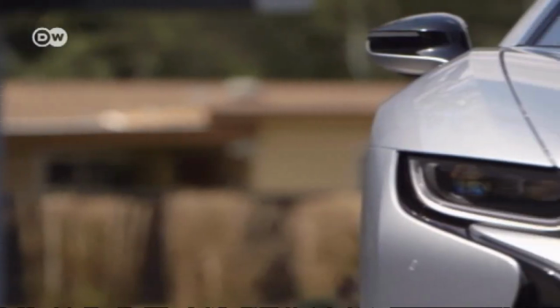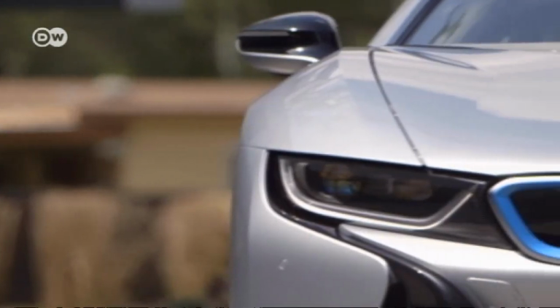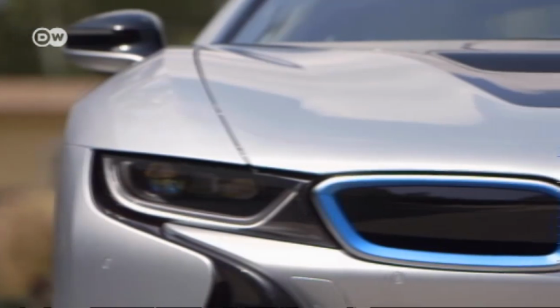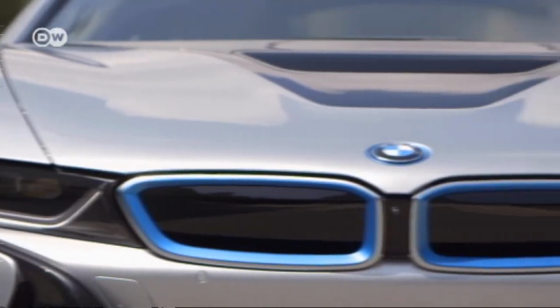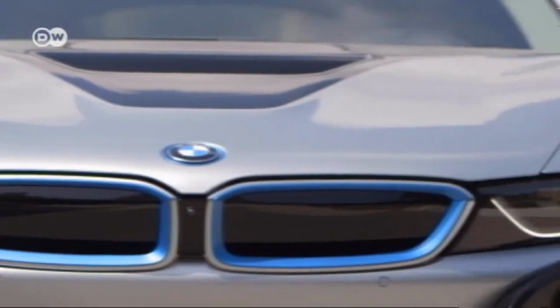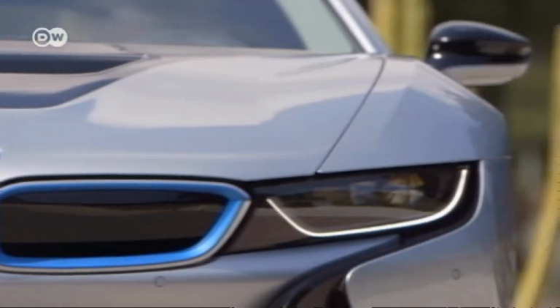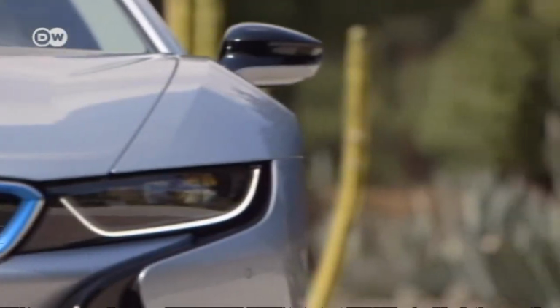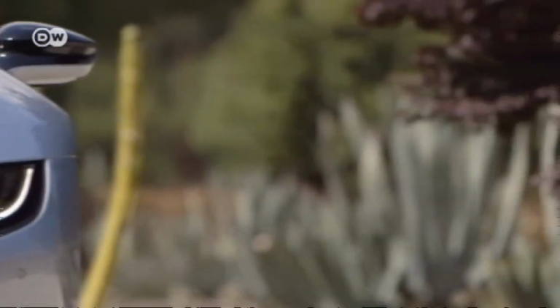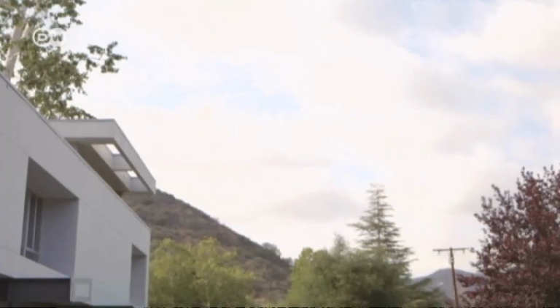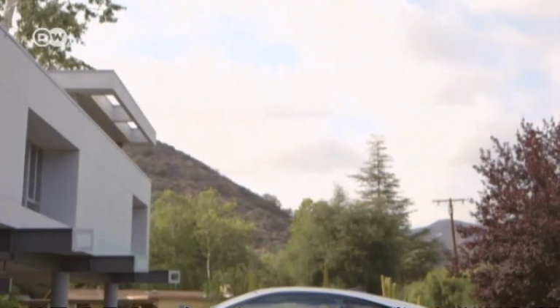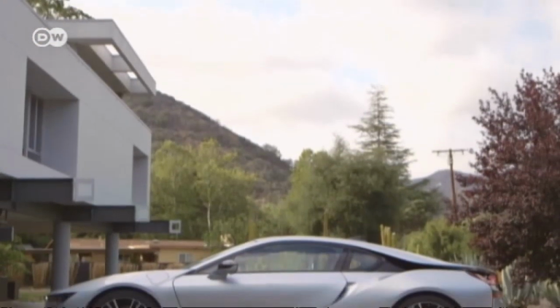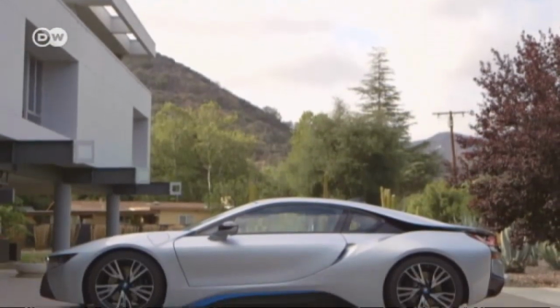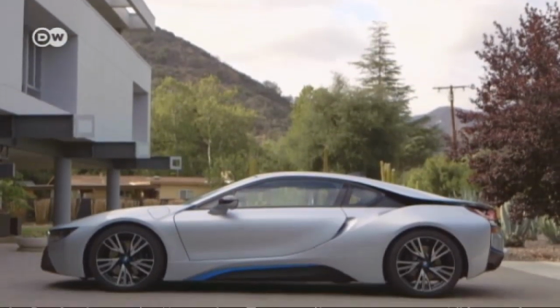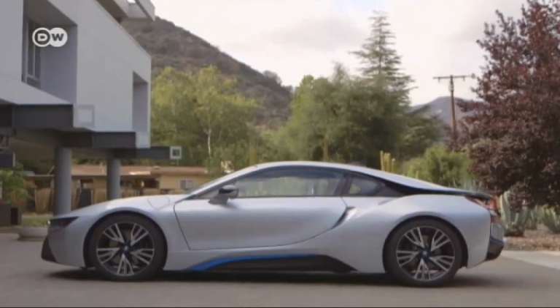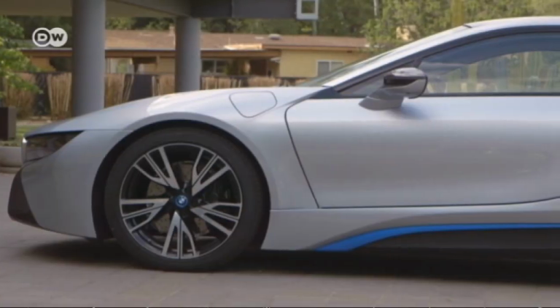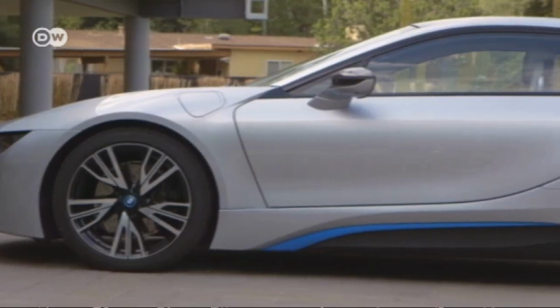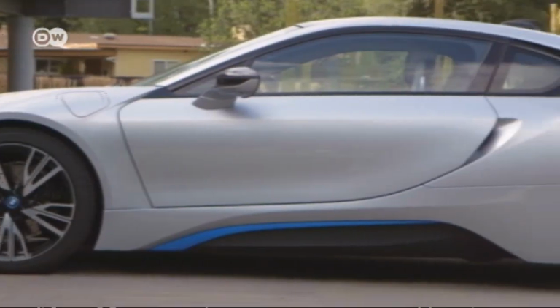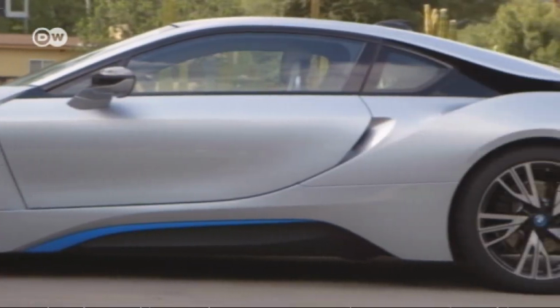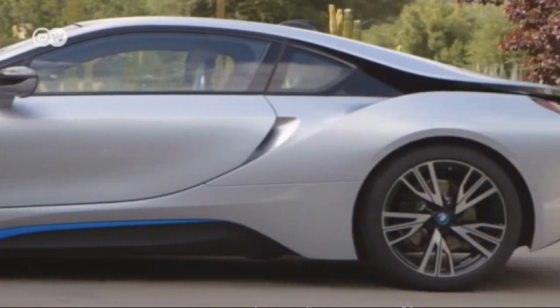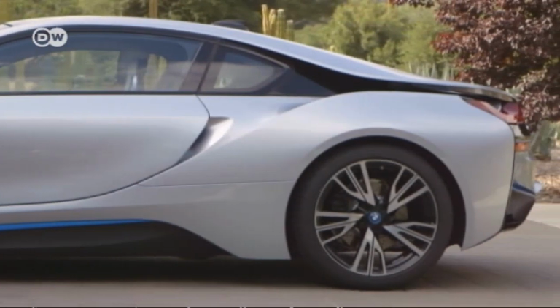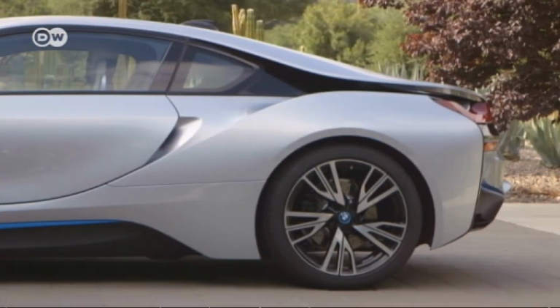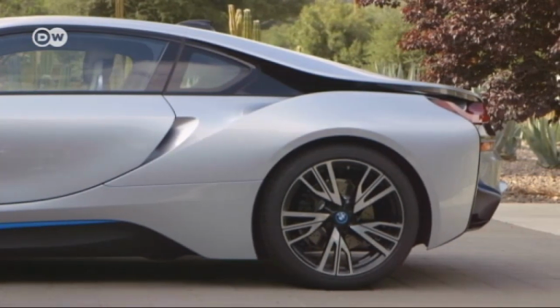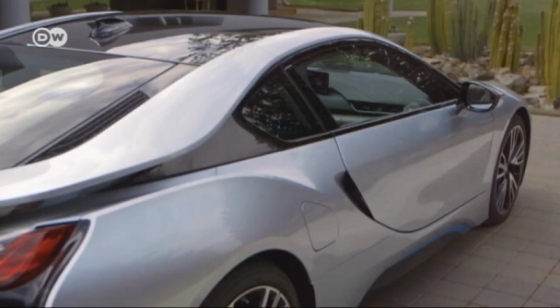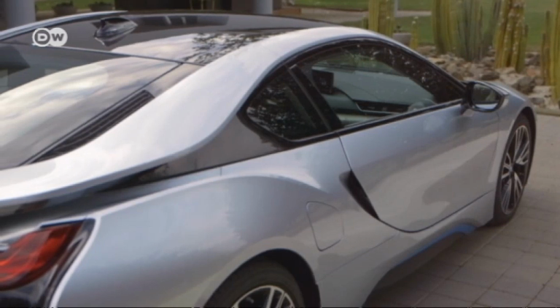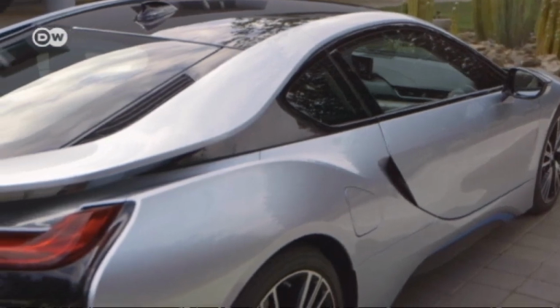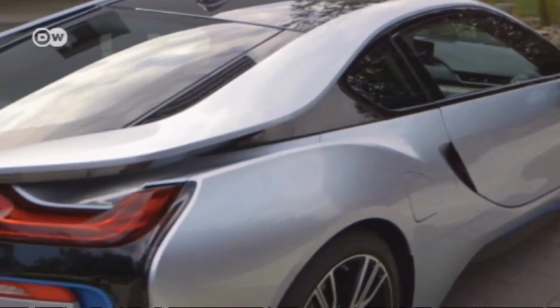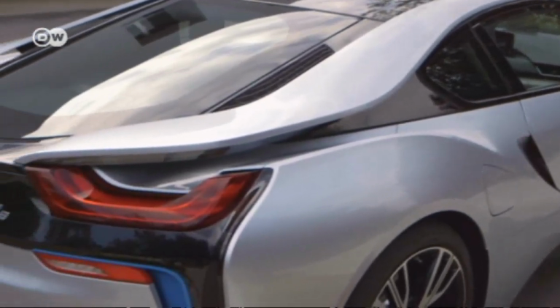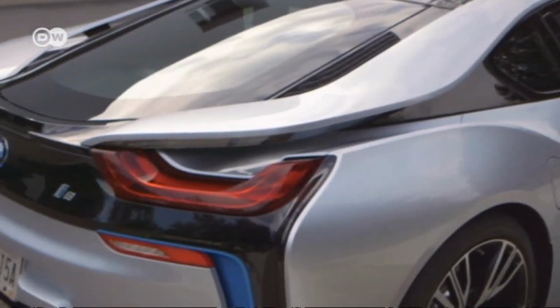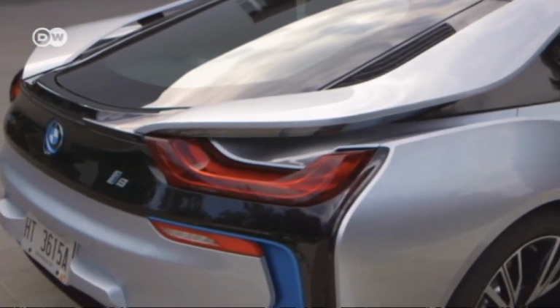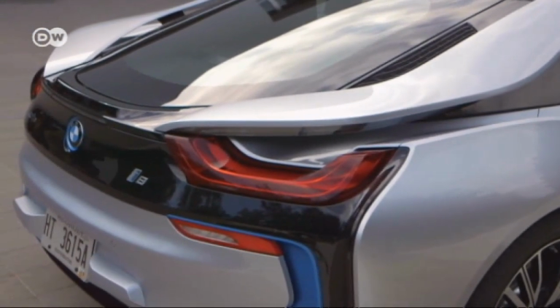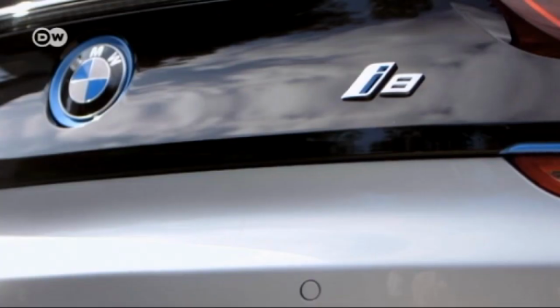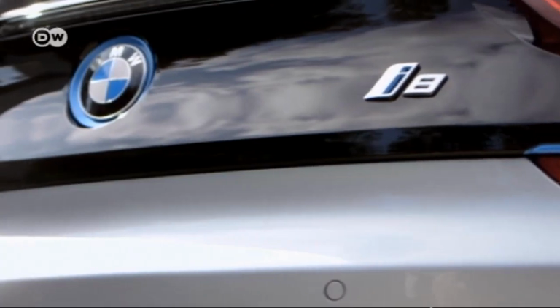The front is extremely low and broad. The stretch lines, the broad 4.7-meter wheelbase, and the flat silhouette give the car a very dynamic appearance.